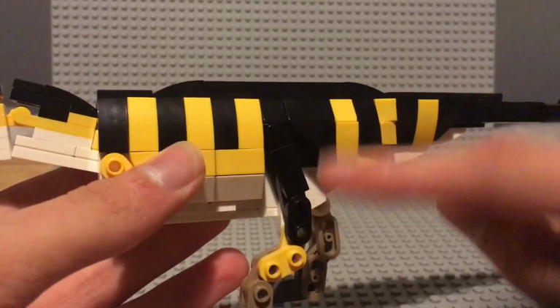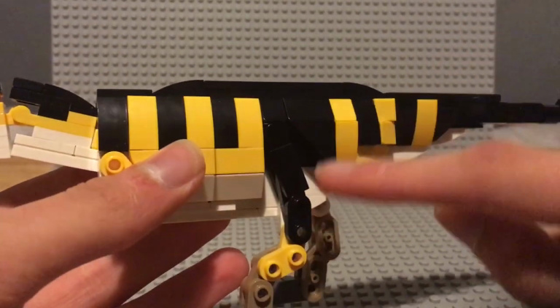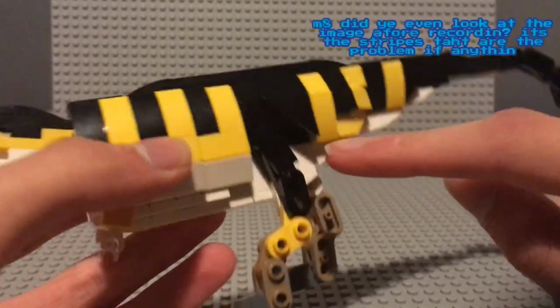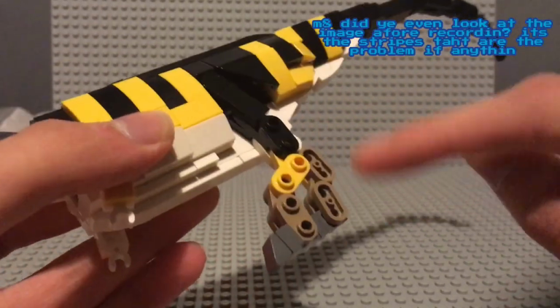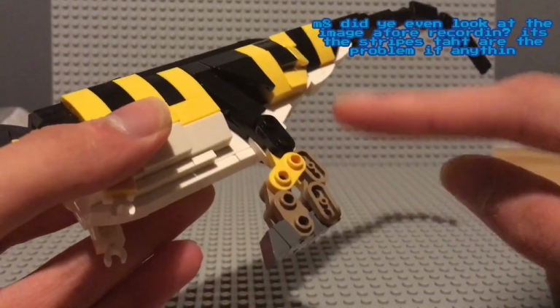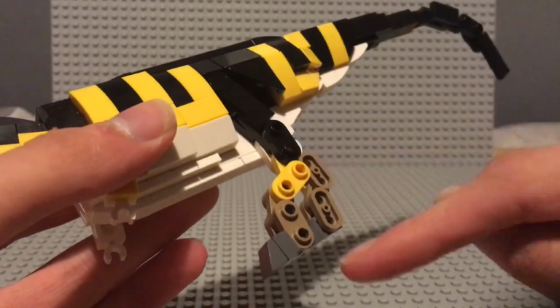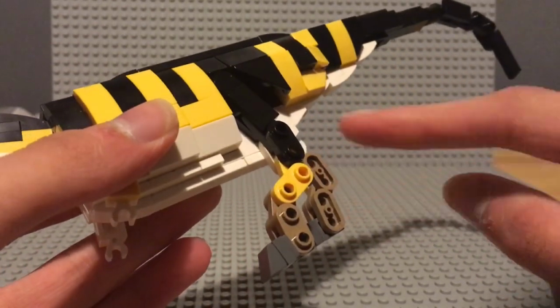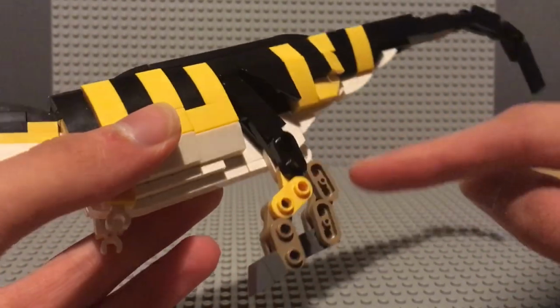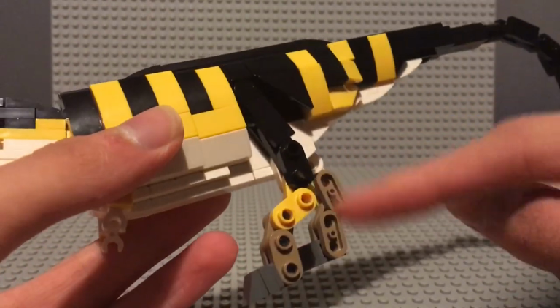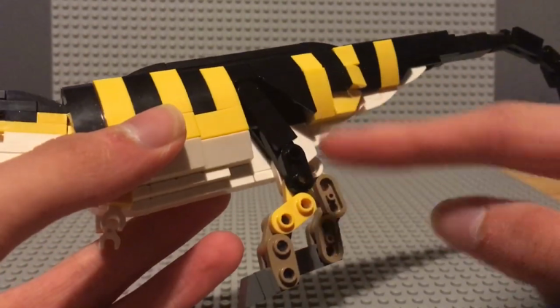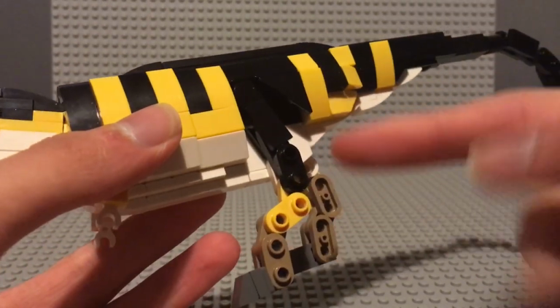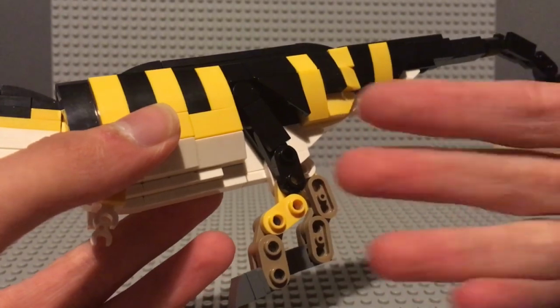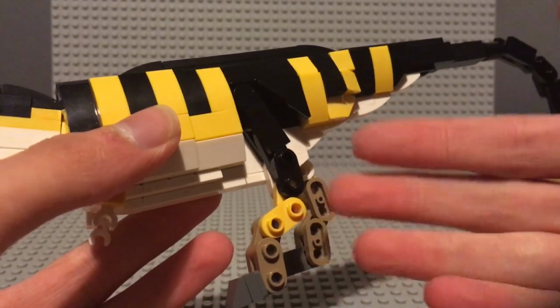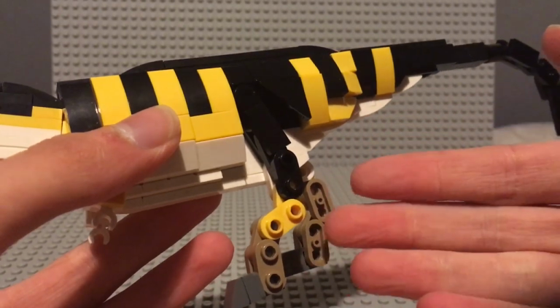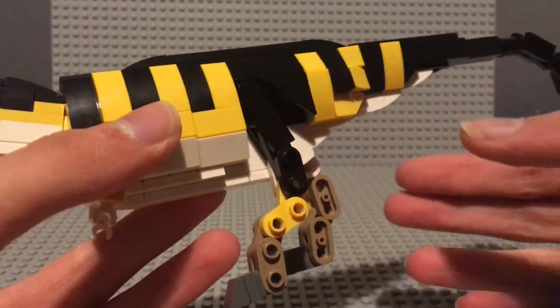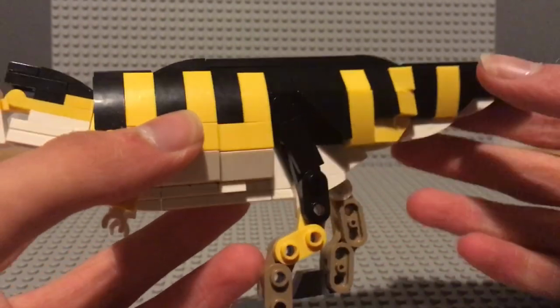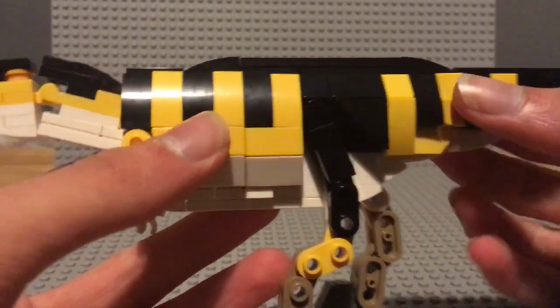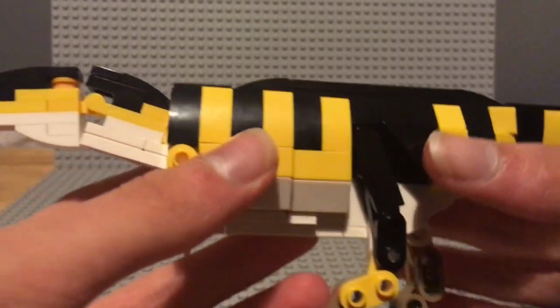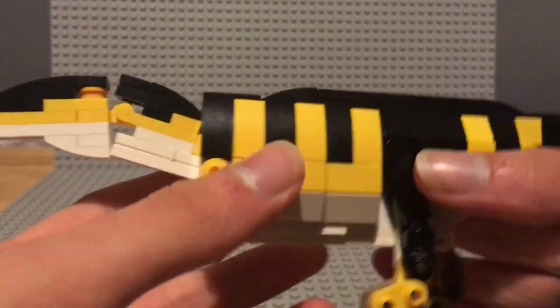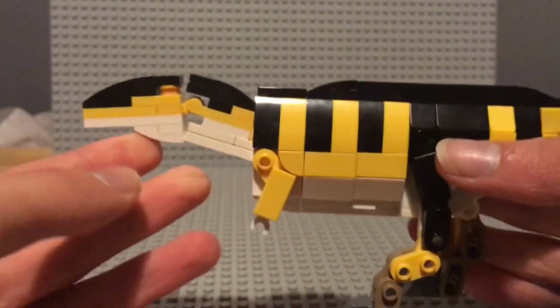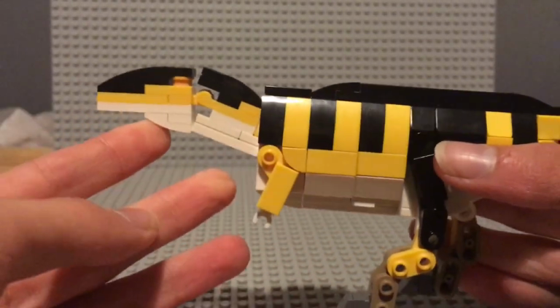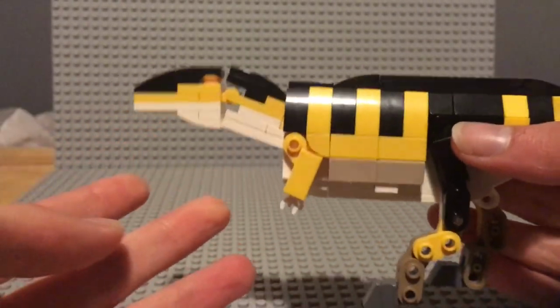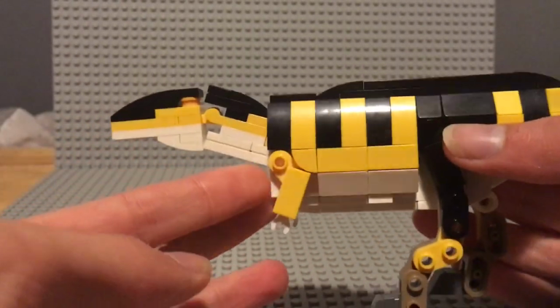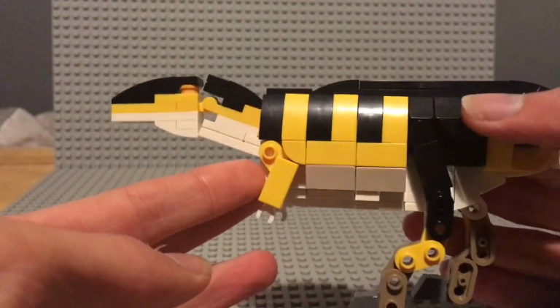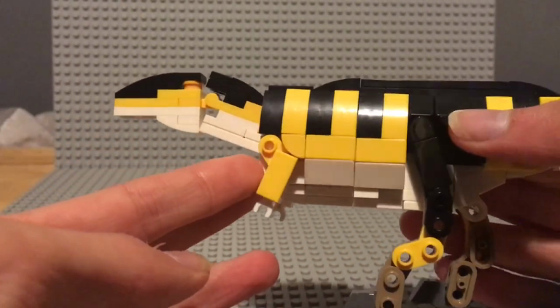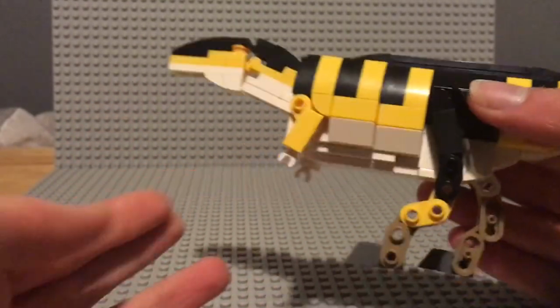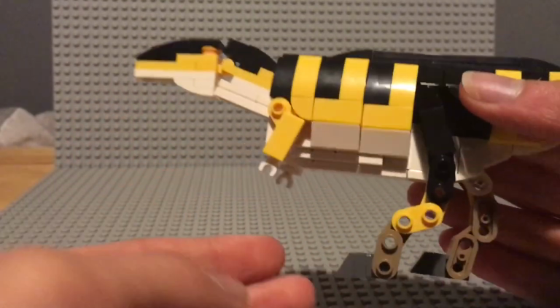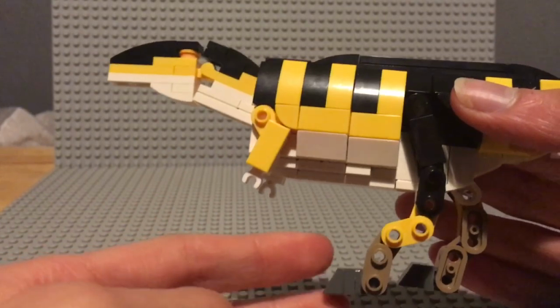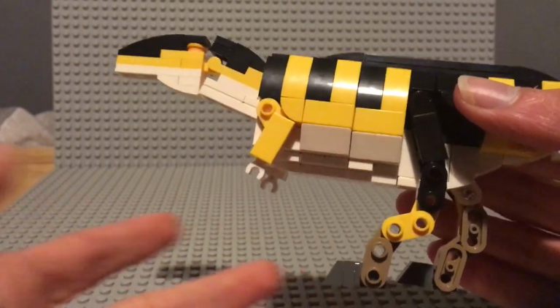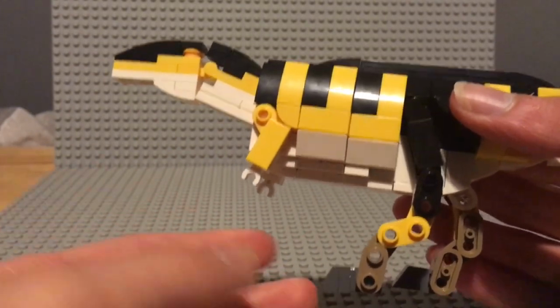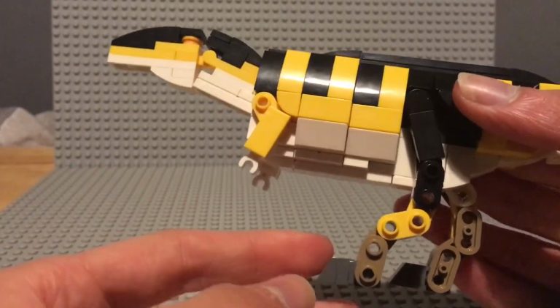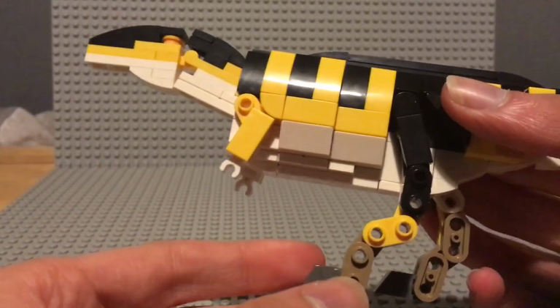And there isn't this black patch, and the legs are not really this colour scheme. But I think it looks nice, and it's unique, and it's different to the previous one.